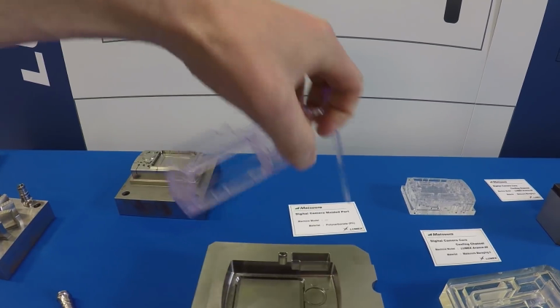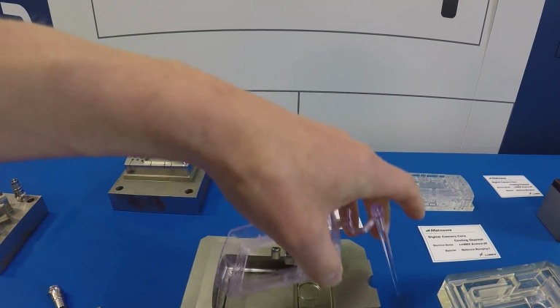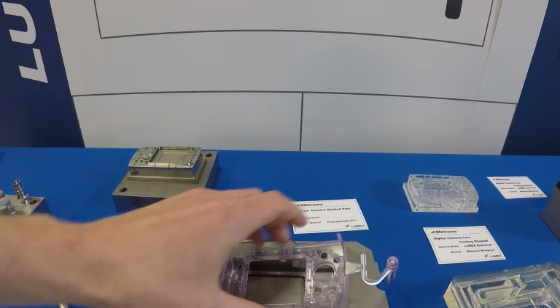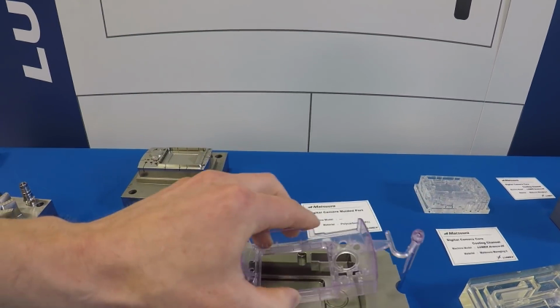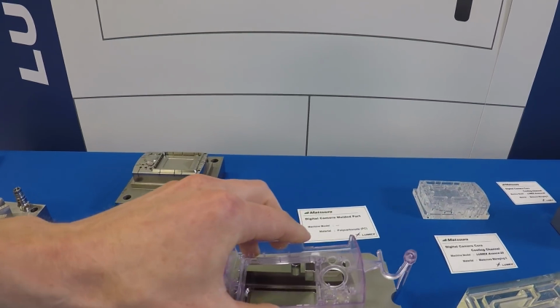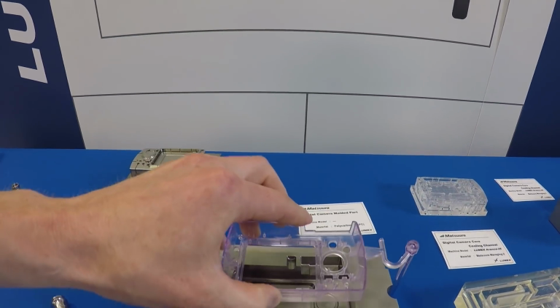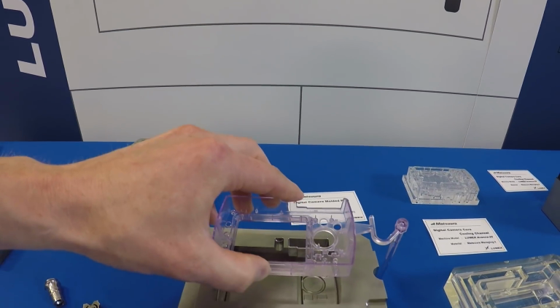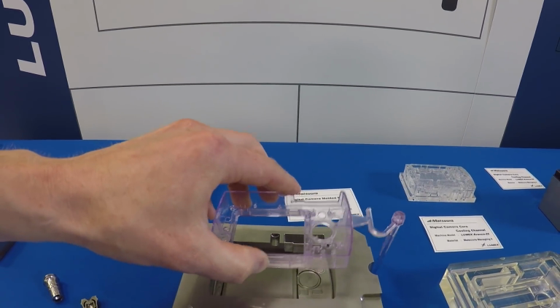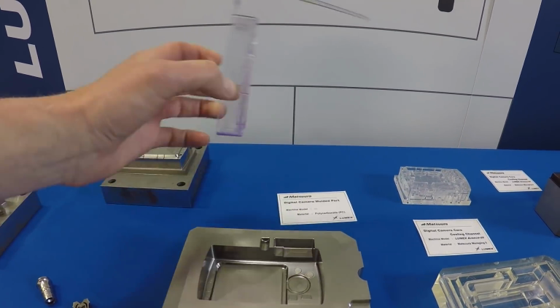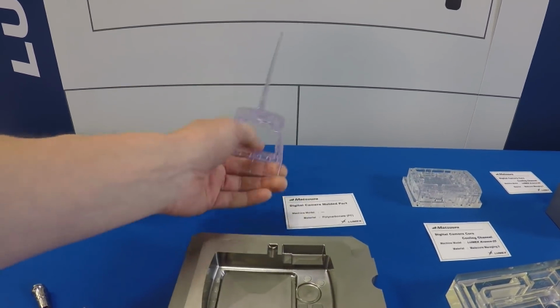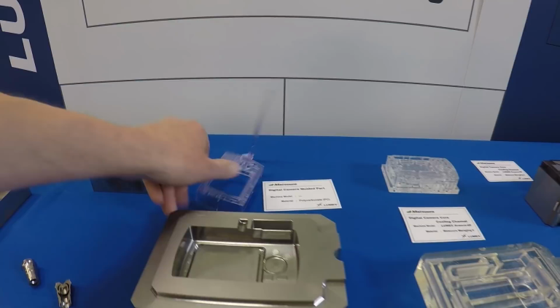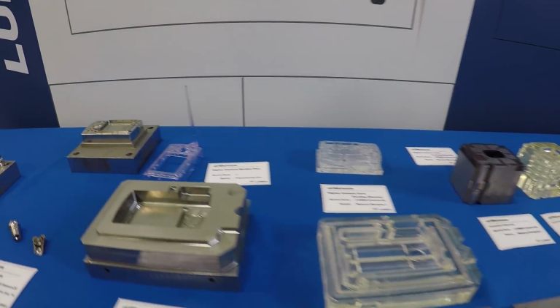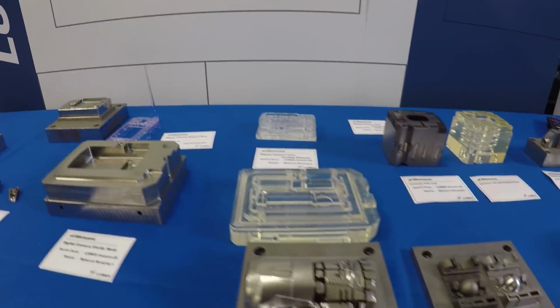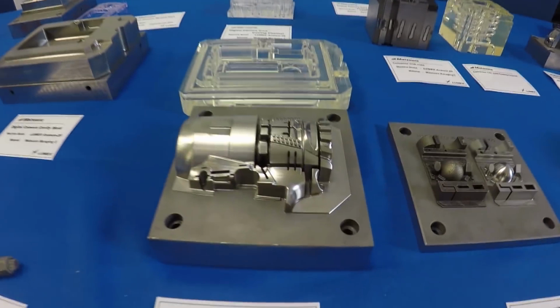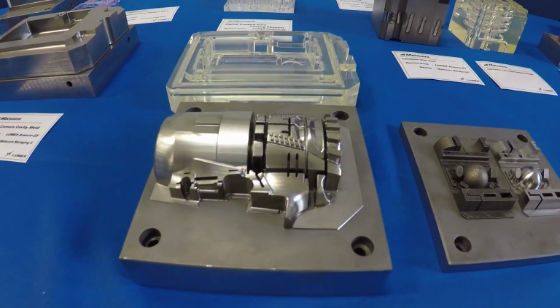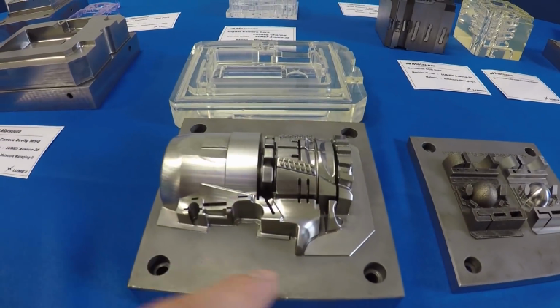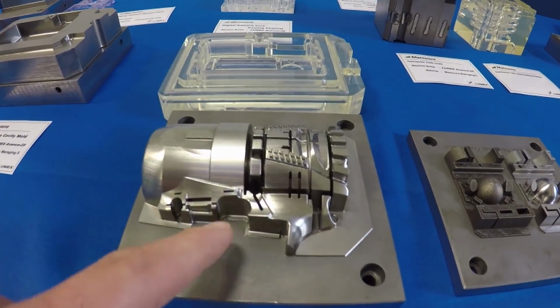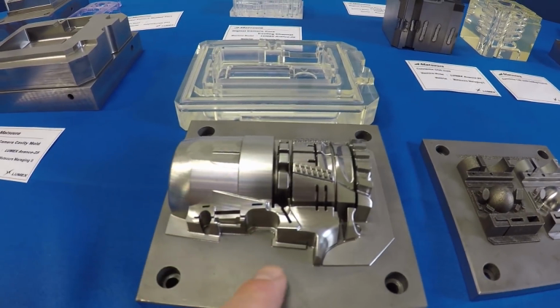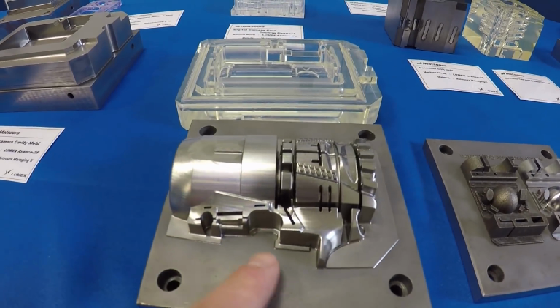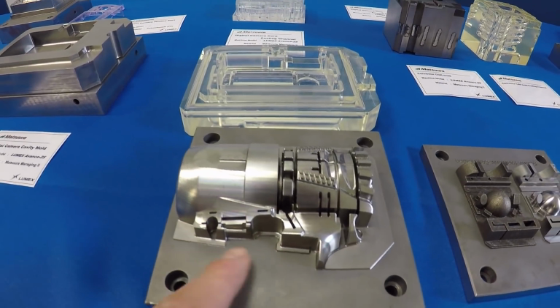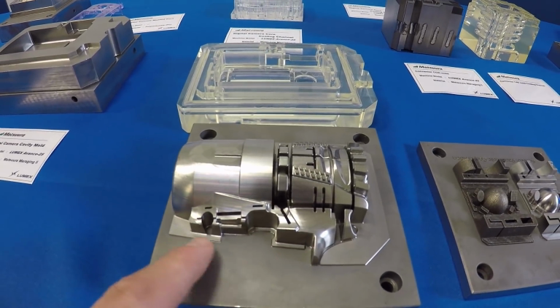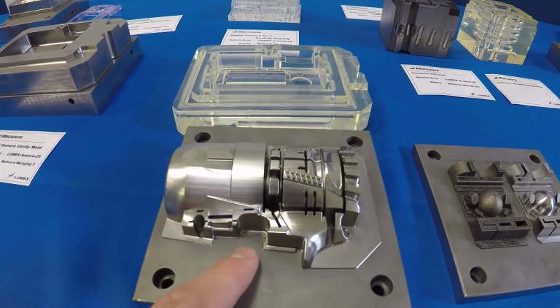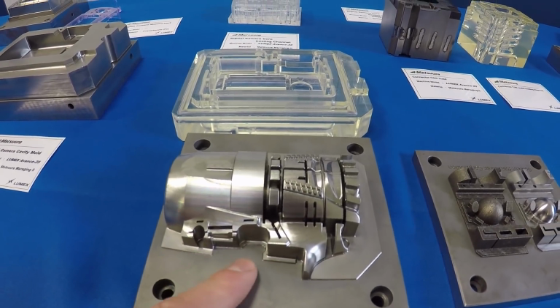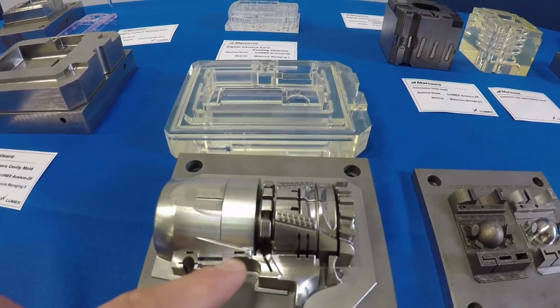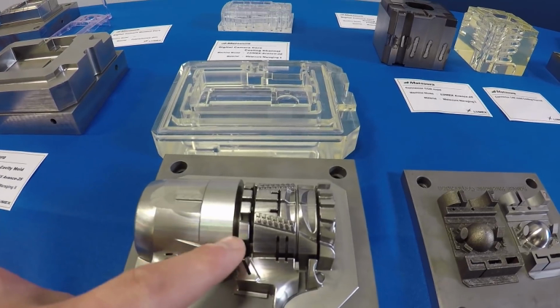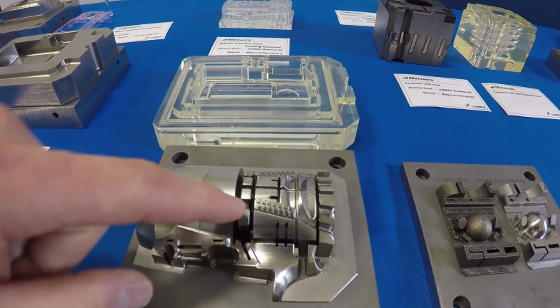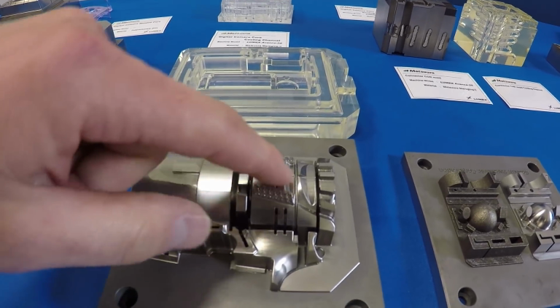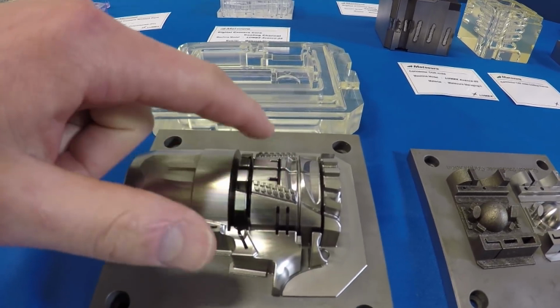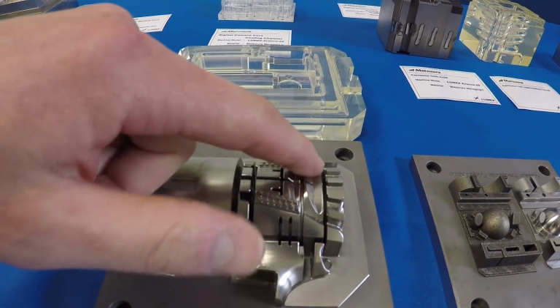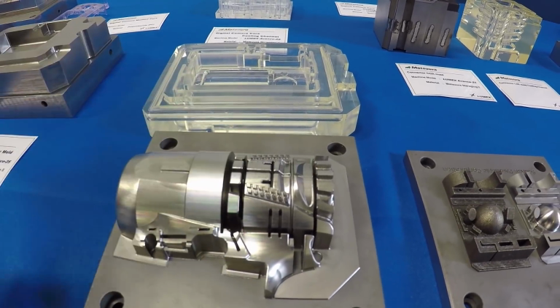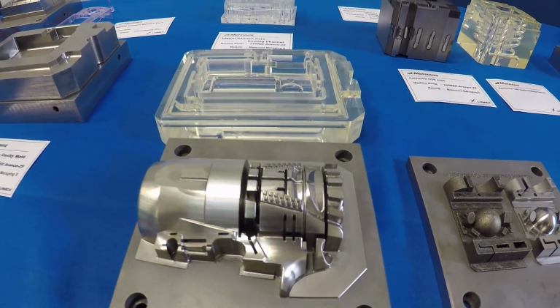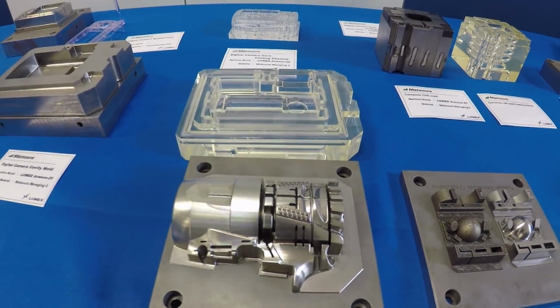I think this one is just the coolest though. They're able to do the machining at each level, so it's able to make otherwise really difficult or complex shapes like that.